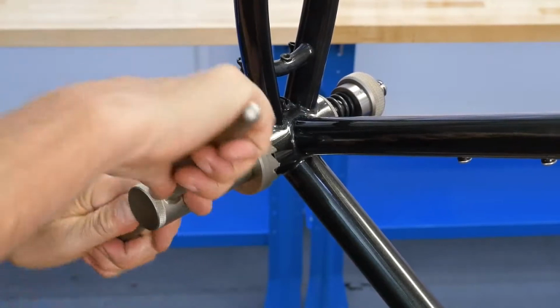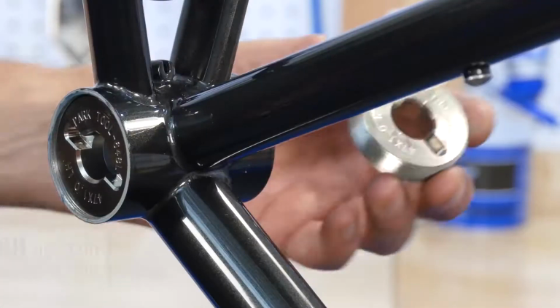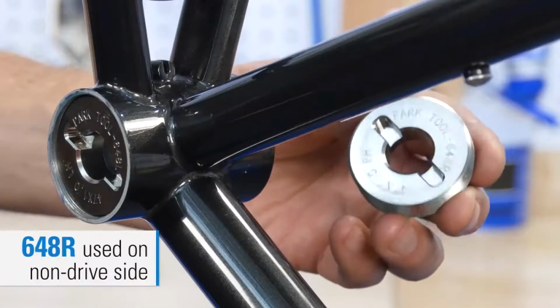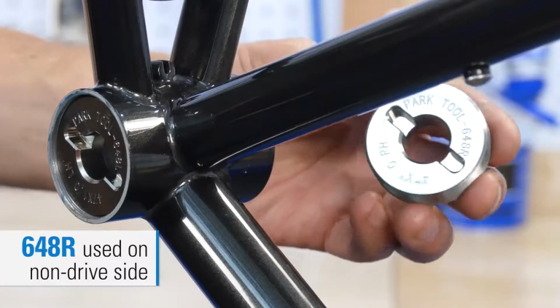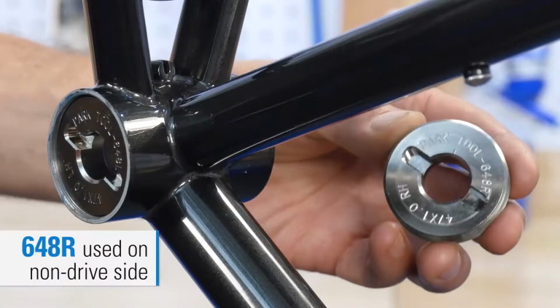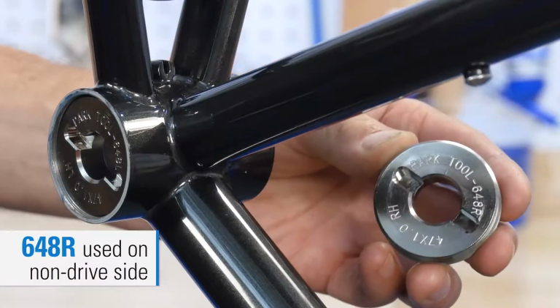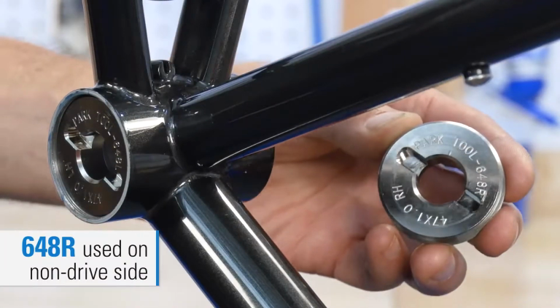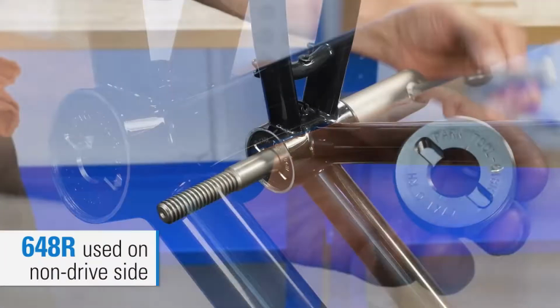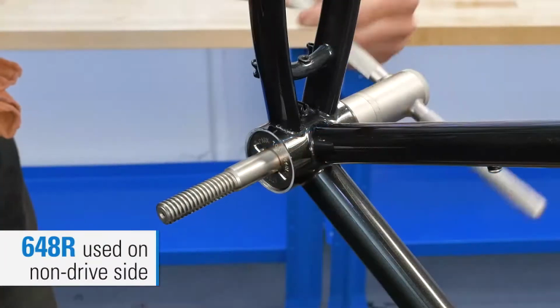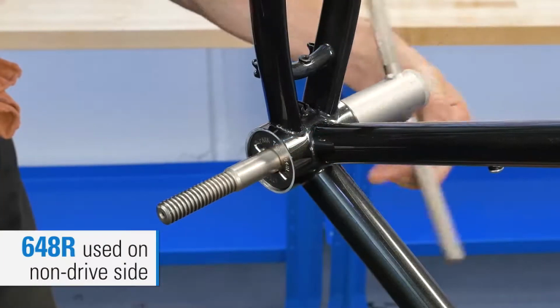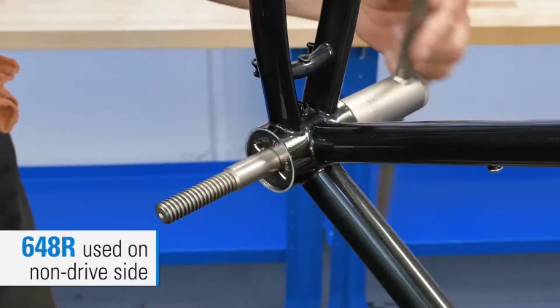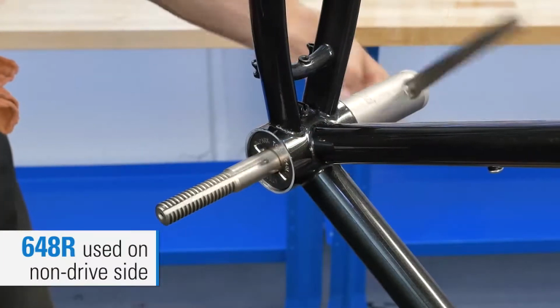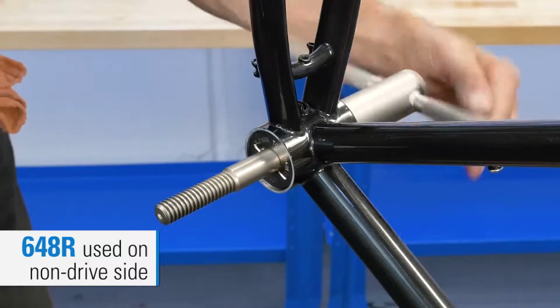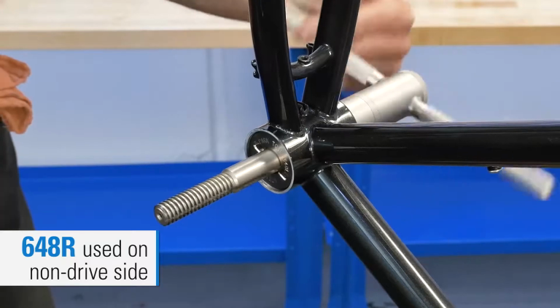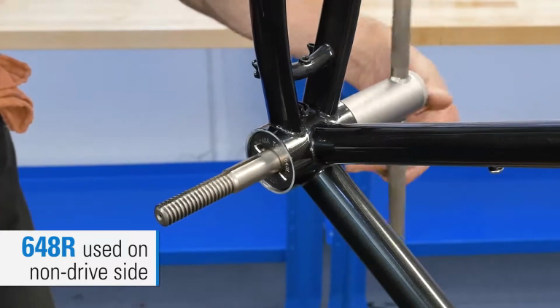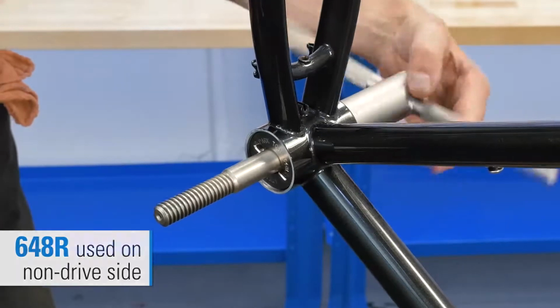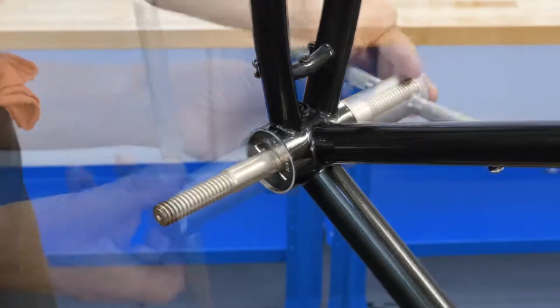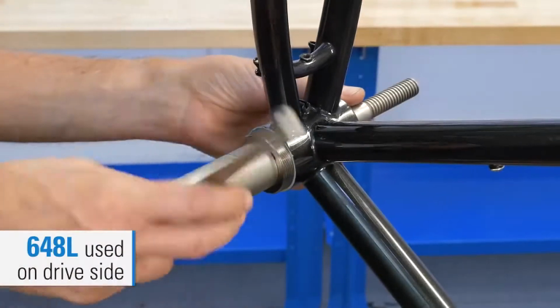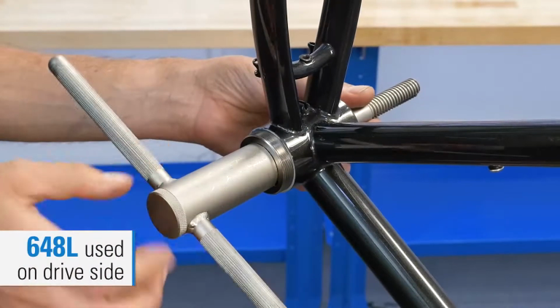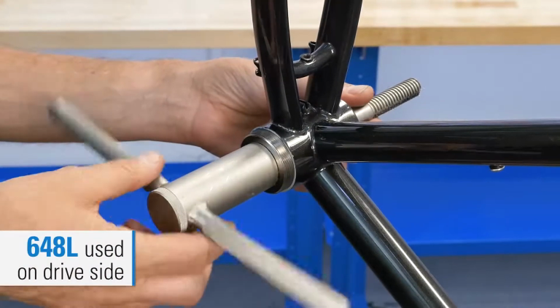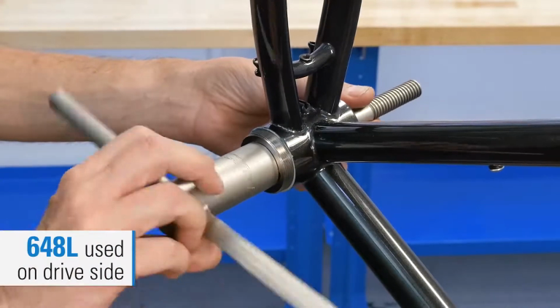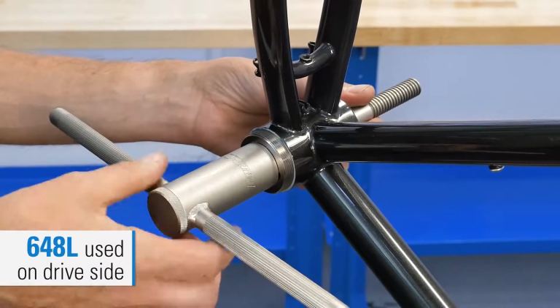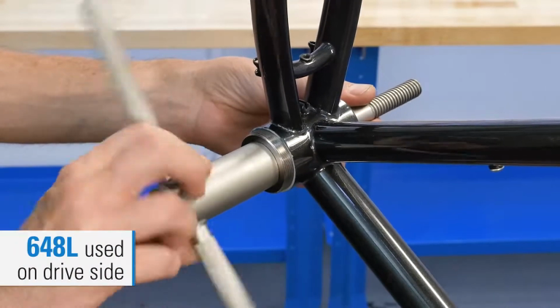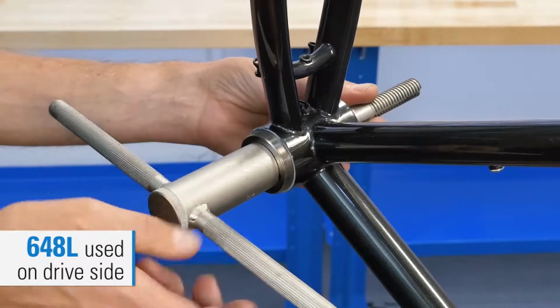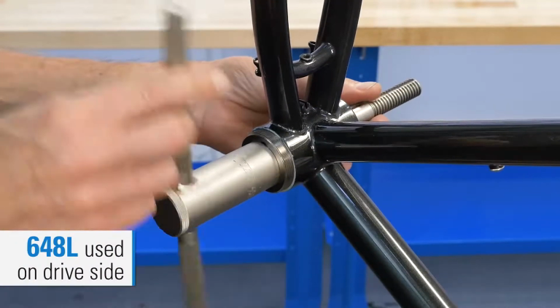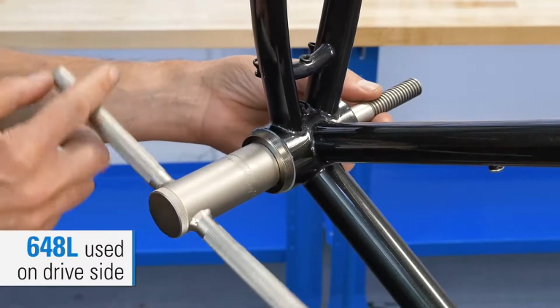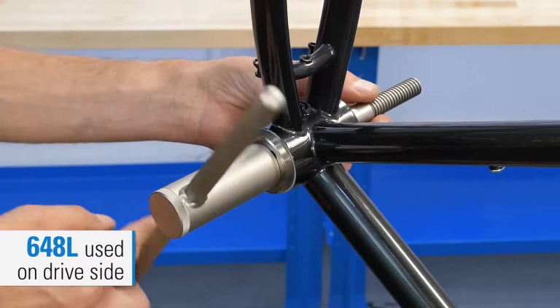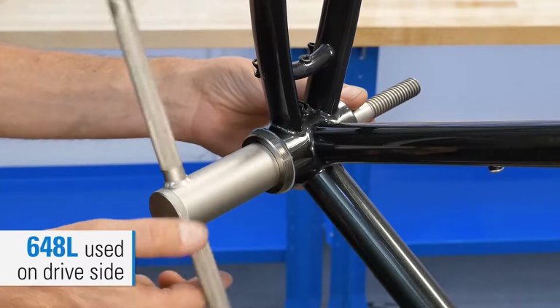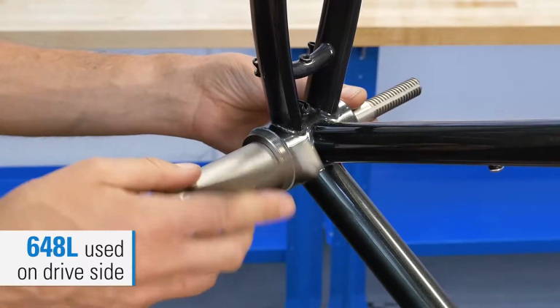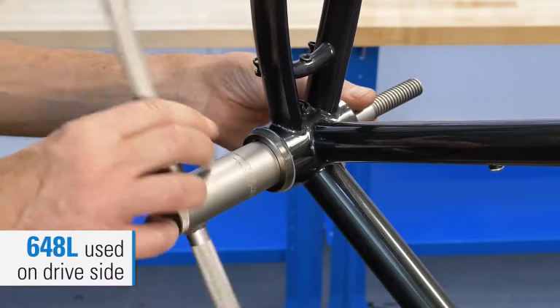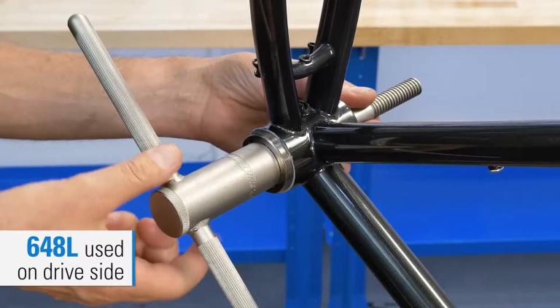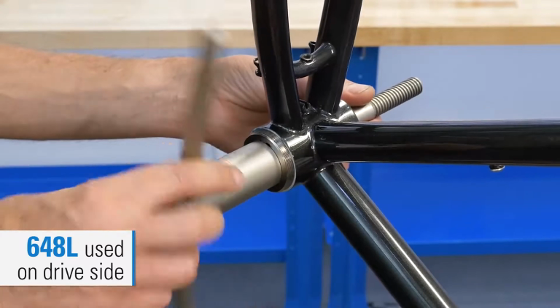The 648R is used on the non-drive side of the bike, which has clockwise or right-hand threading, and the 648L is used on the drive side of the bike, which has counterclockwise or left-hand threading.